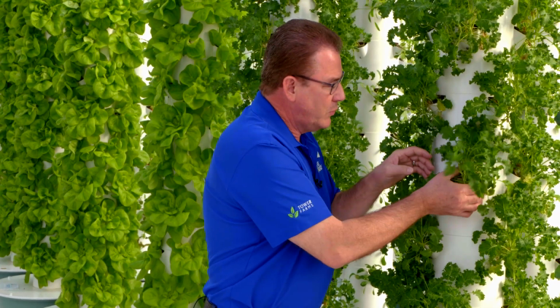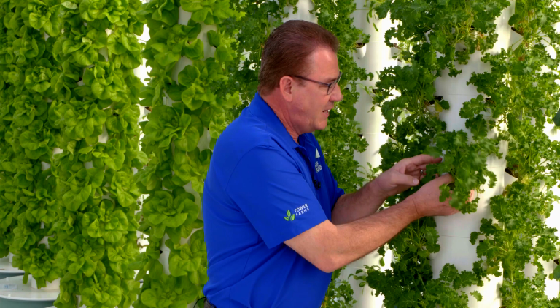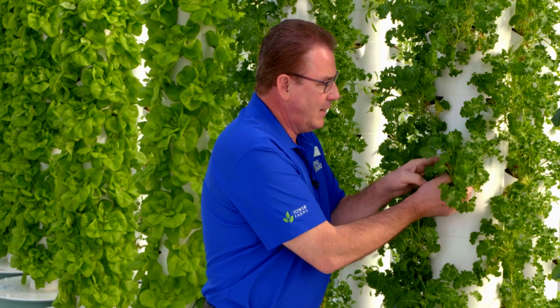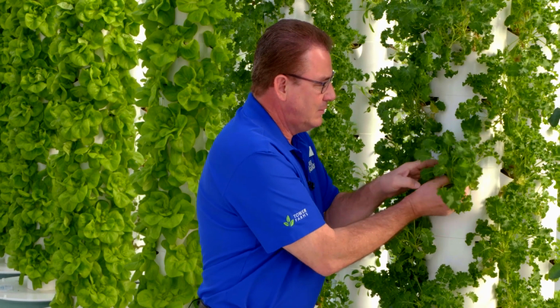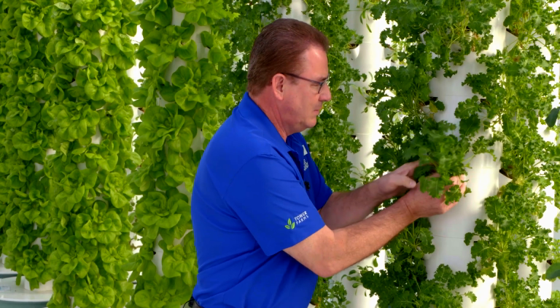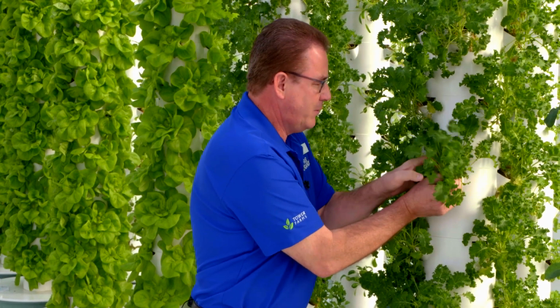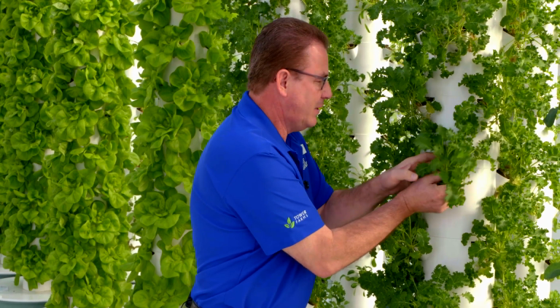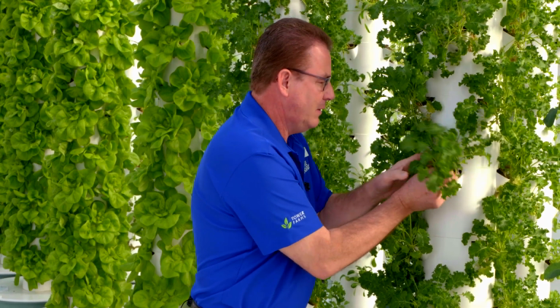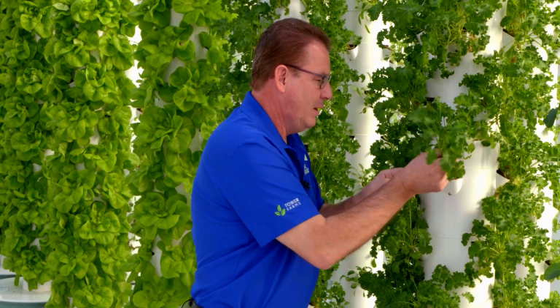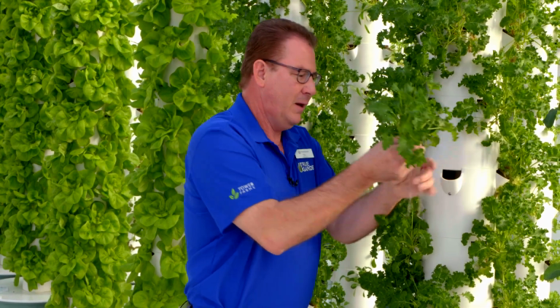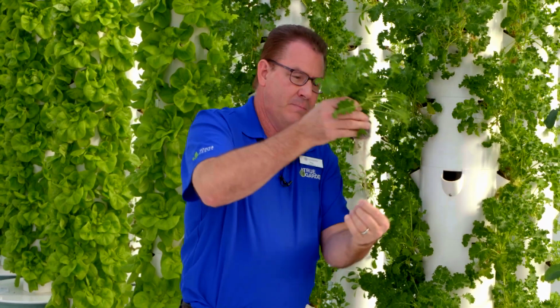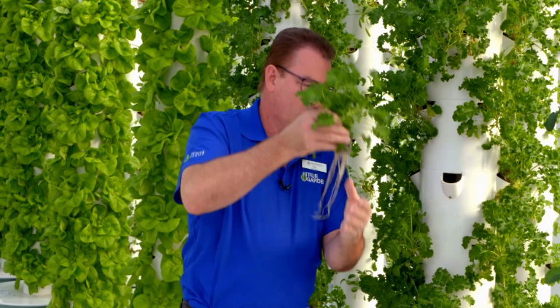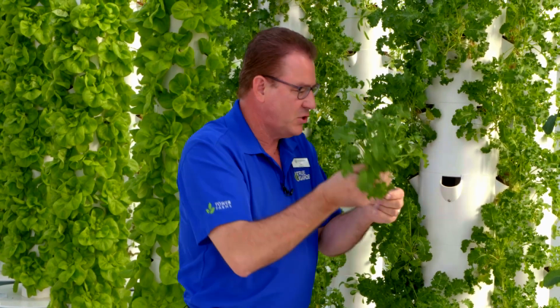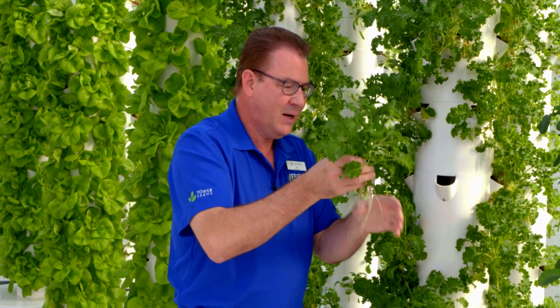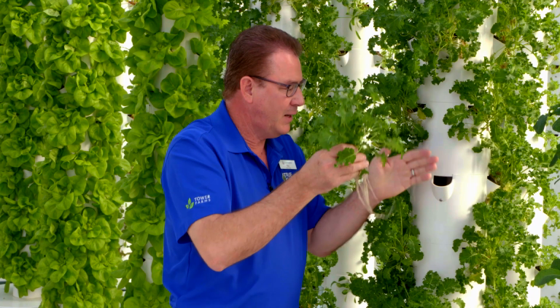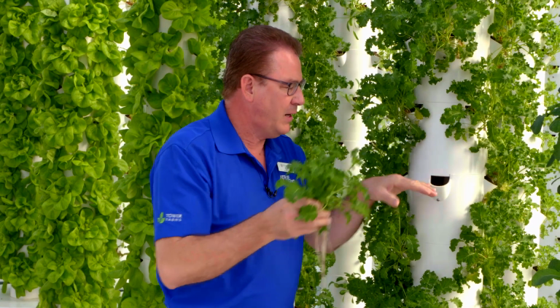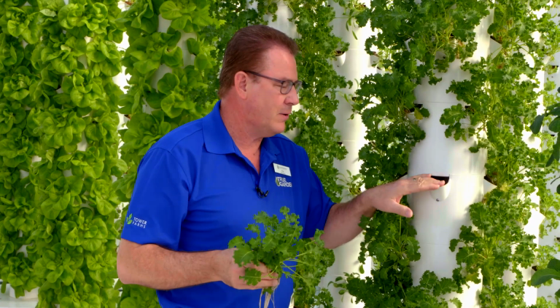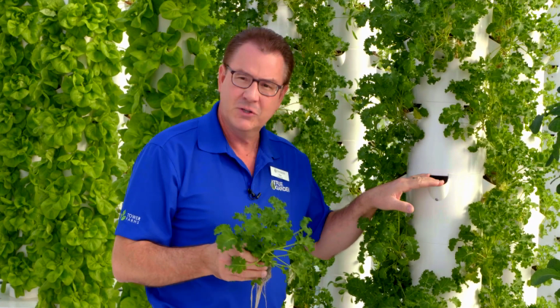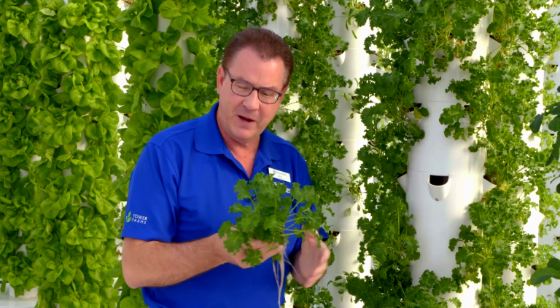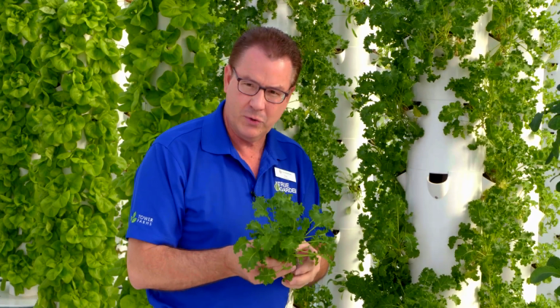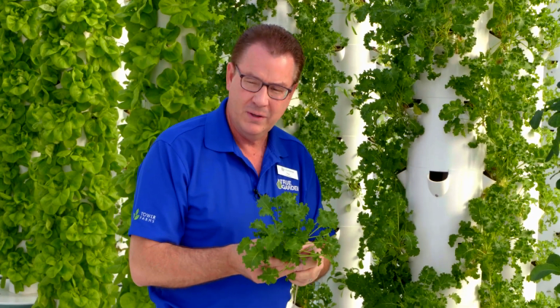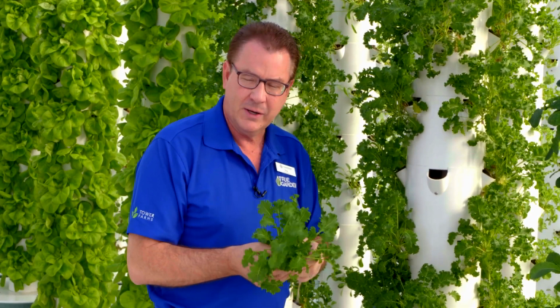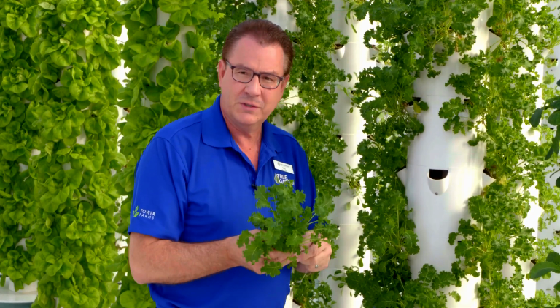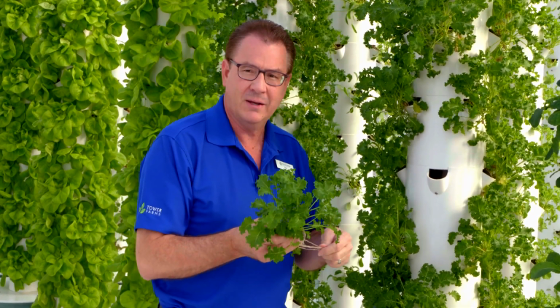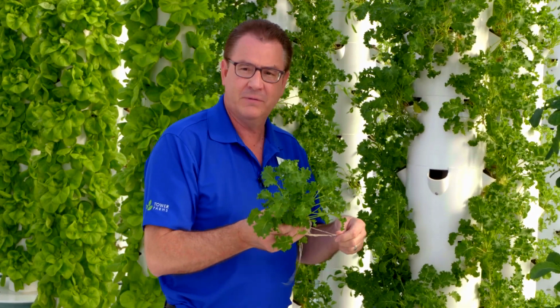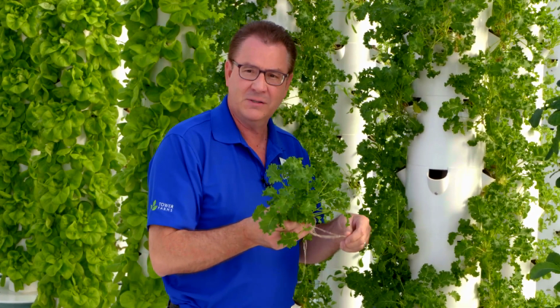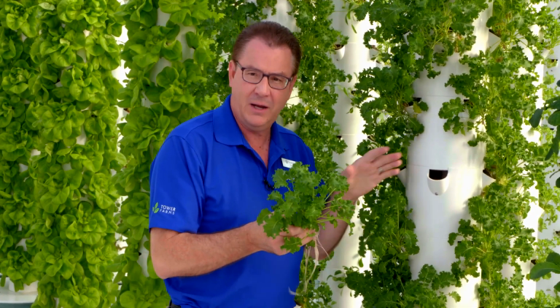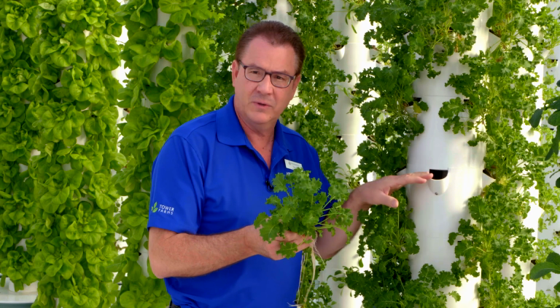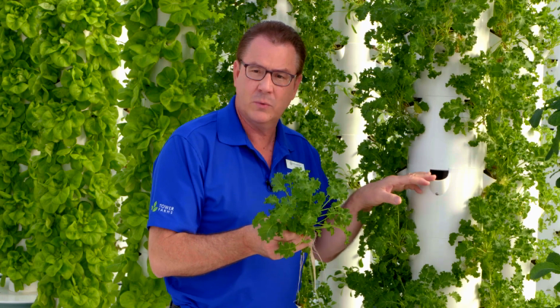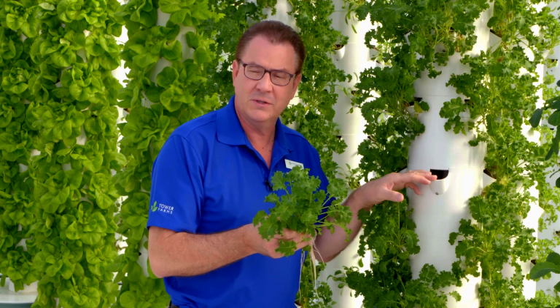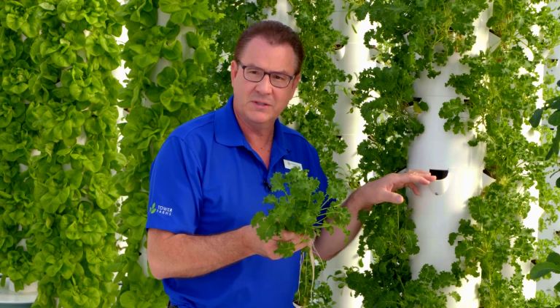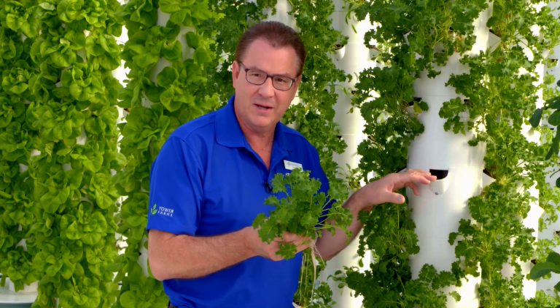The roots just hang vertically here in the air, so we get faster growth. I can typically grow a head of lettuce or kale within 21 to 26 days.